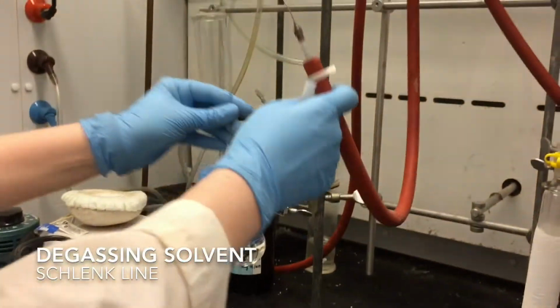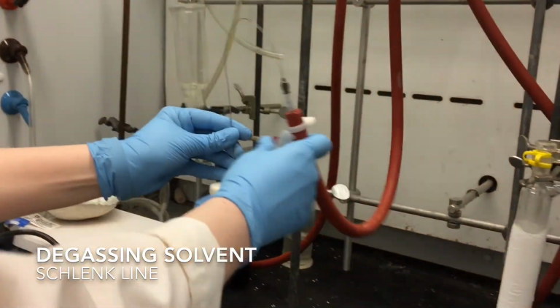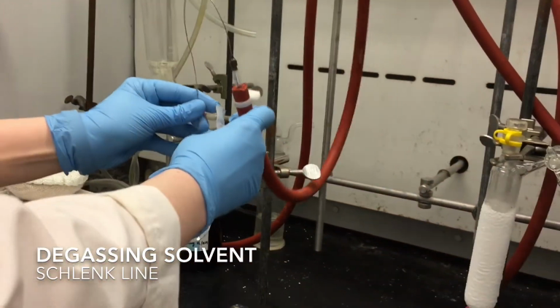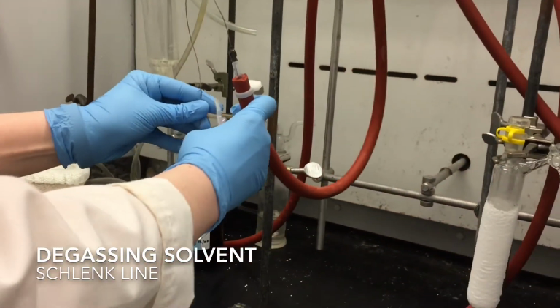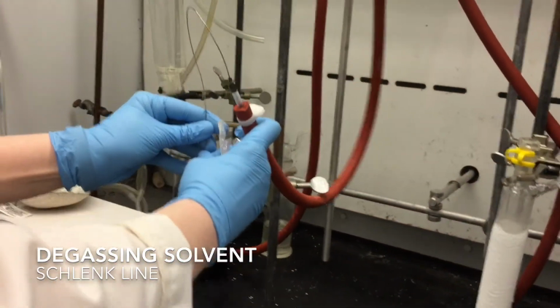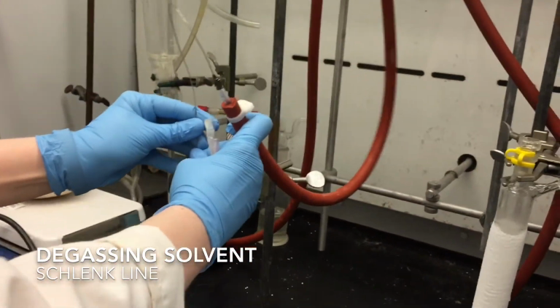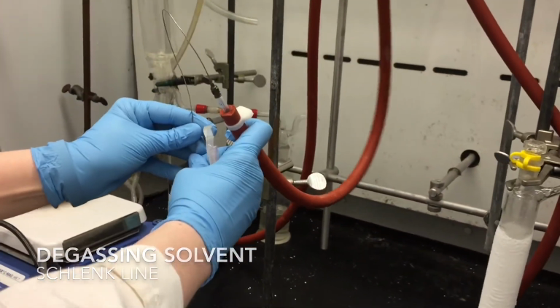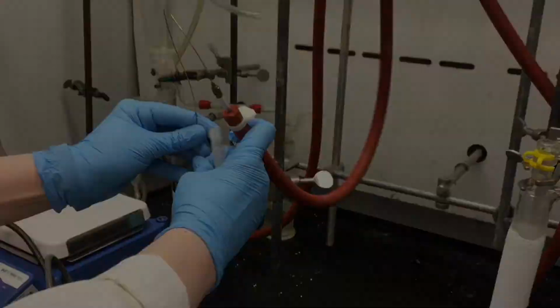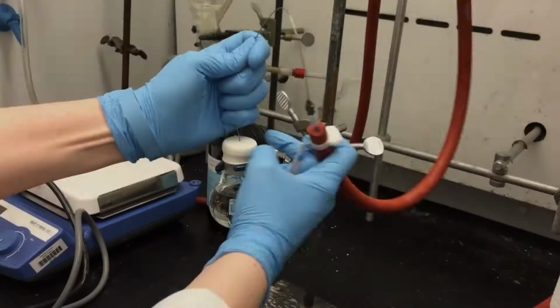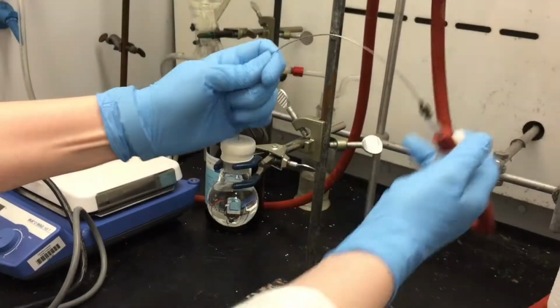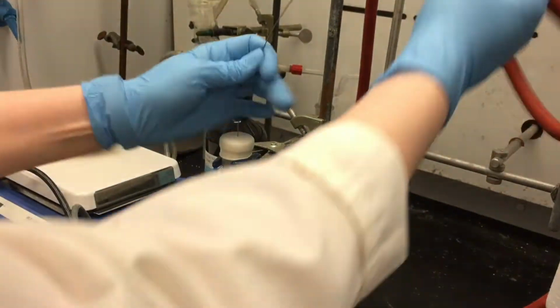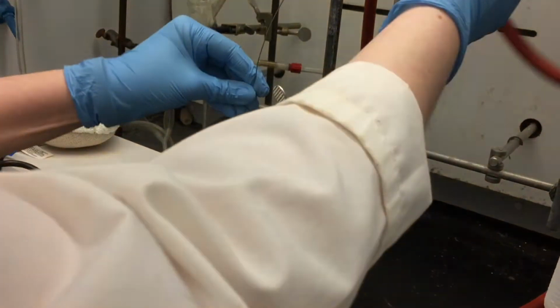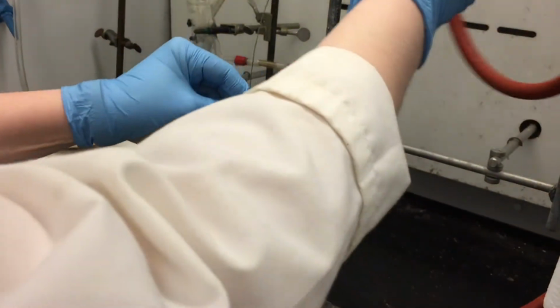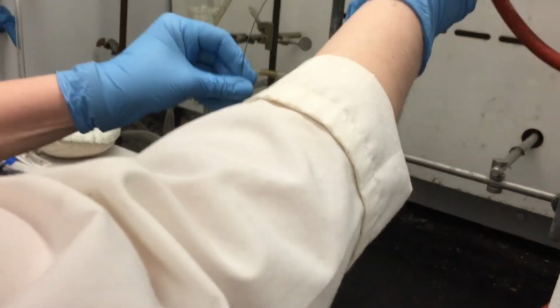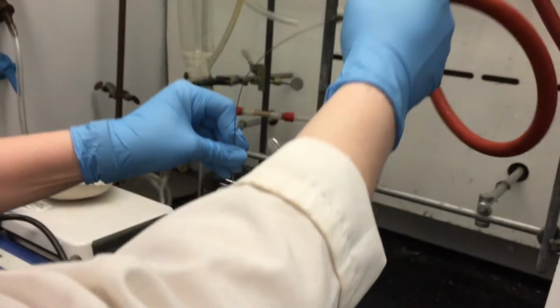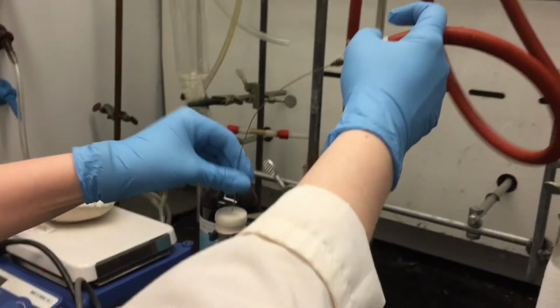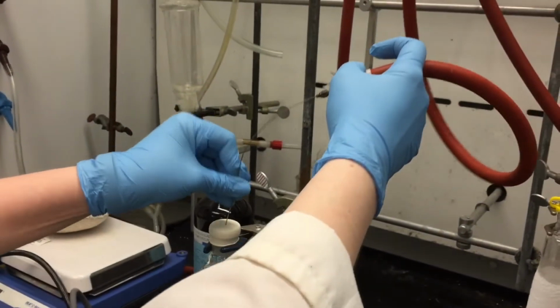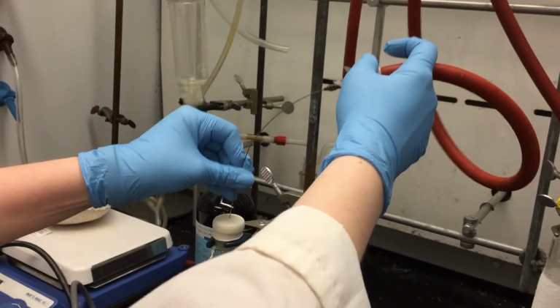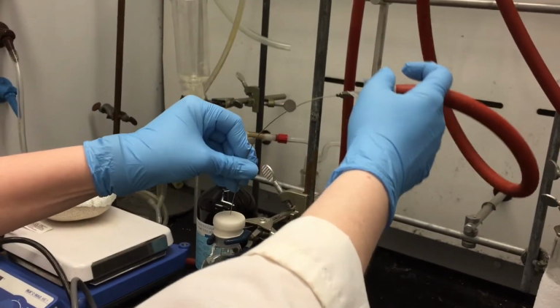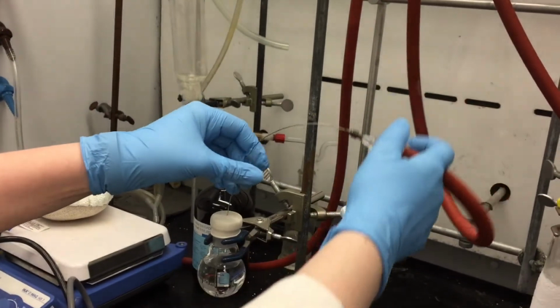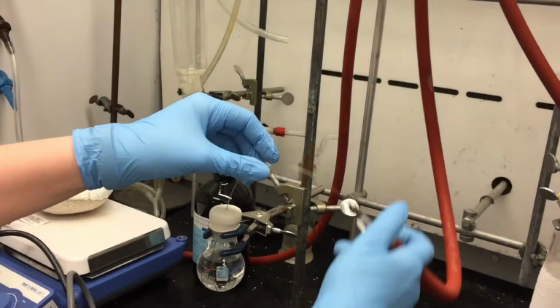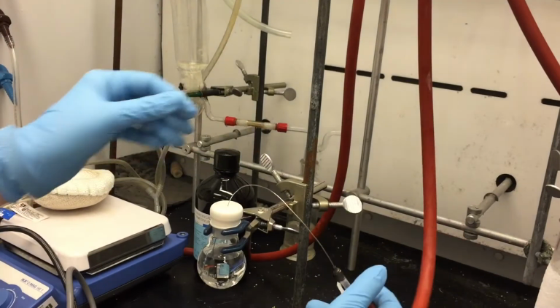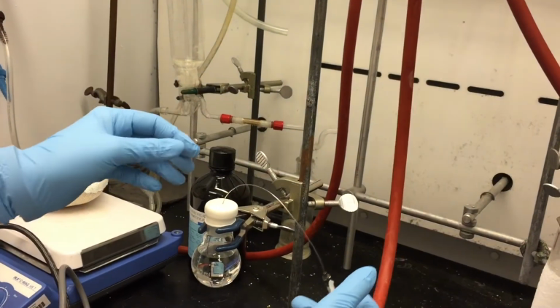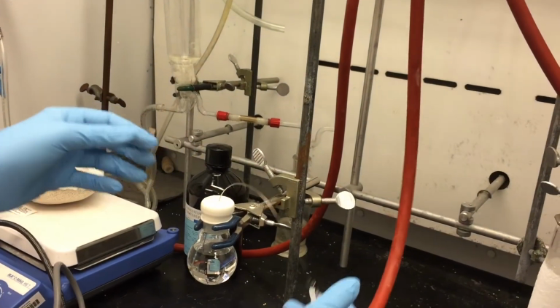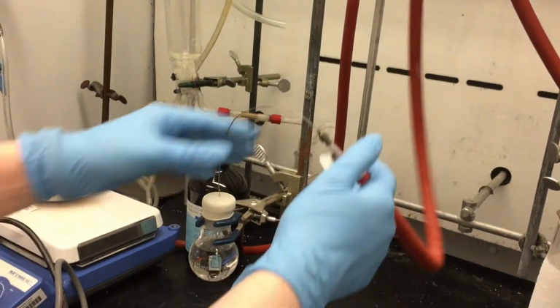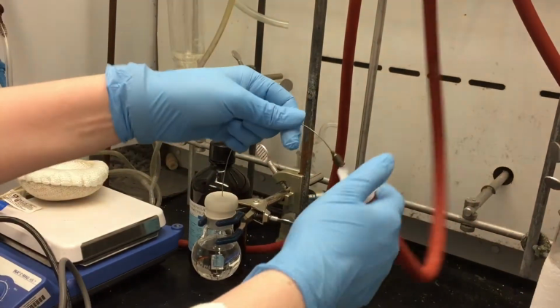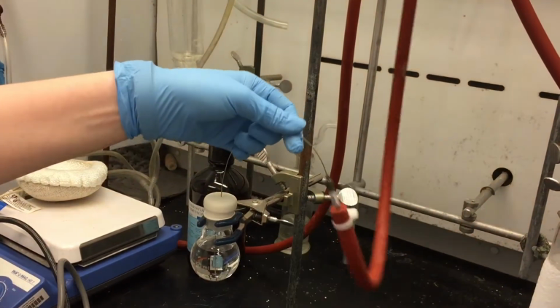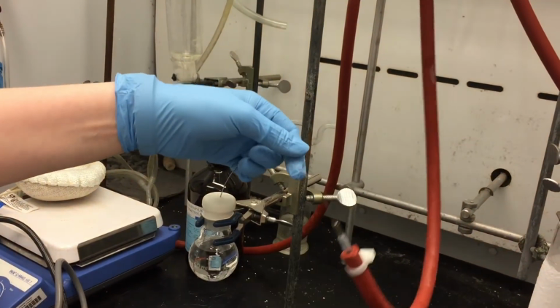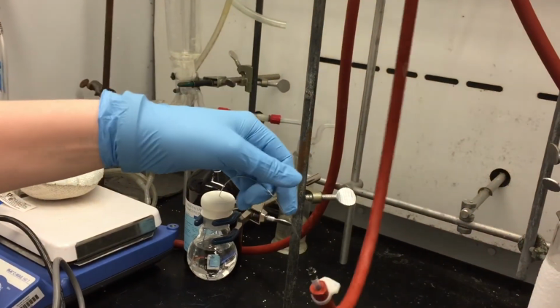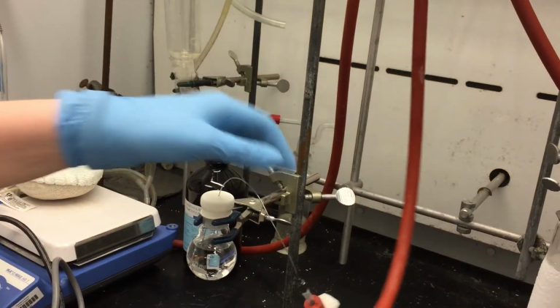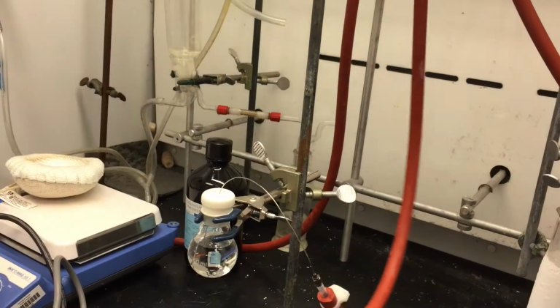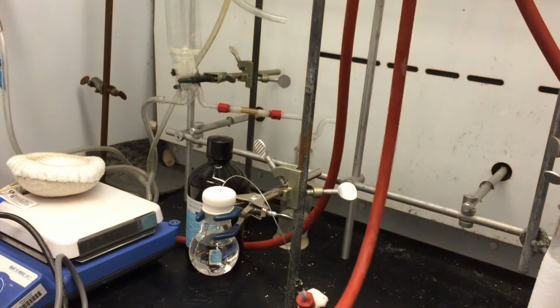The next thing I'm going to do is put the needle into my solution. You want to make sure that the needle goes all the way into your solution. Now, right now, this is still a closed system, so you're actually not going to get any bubbling.